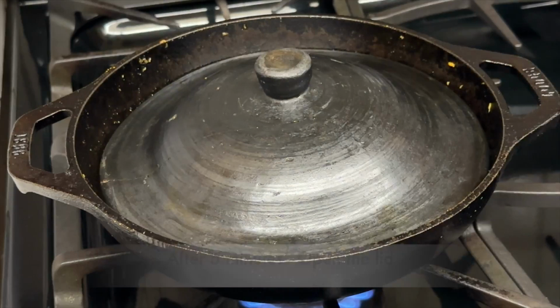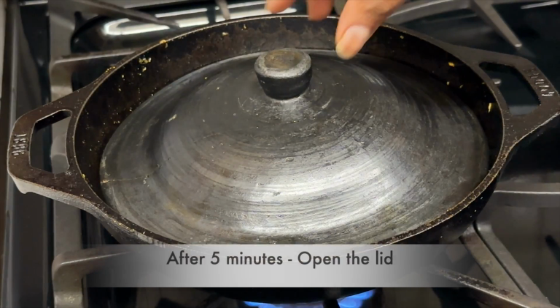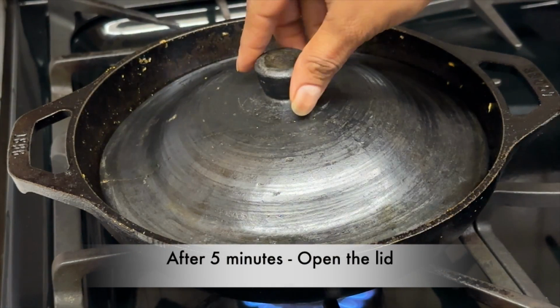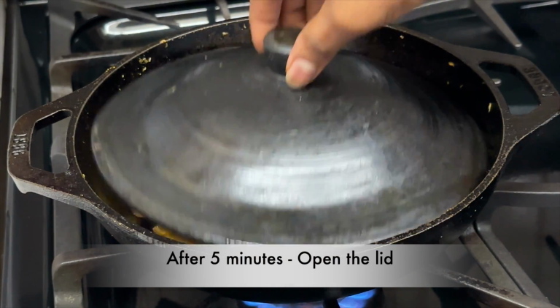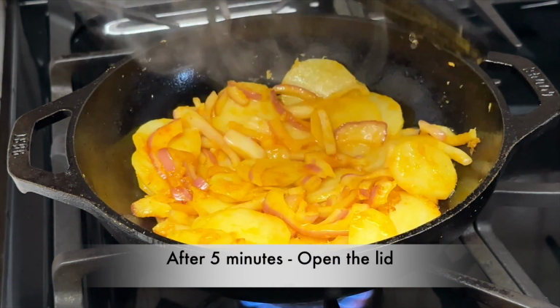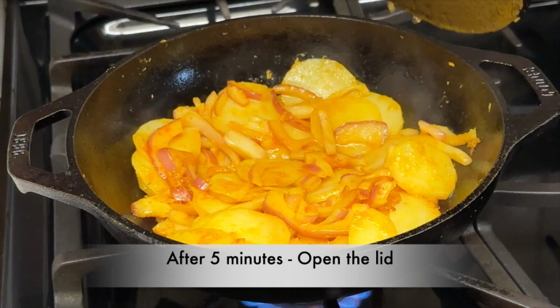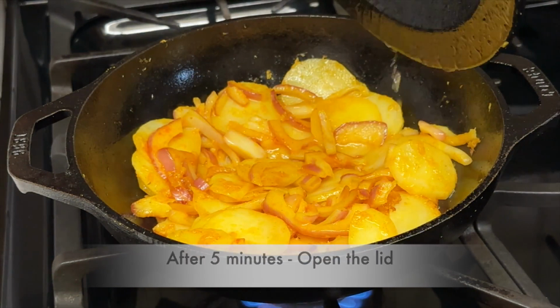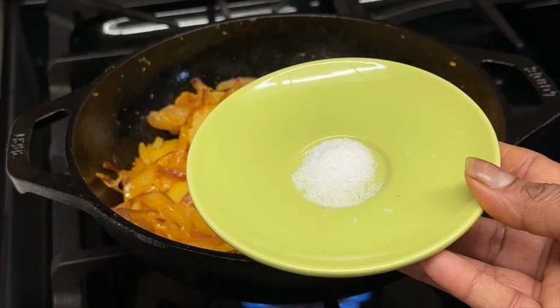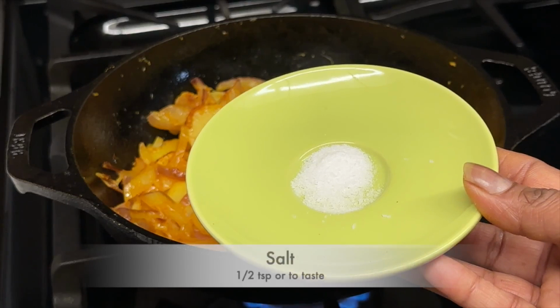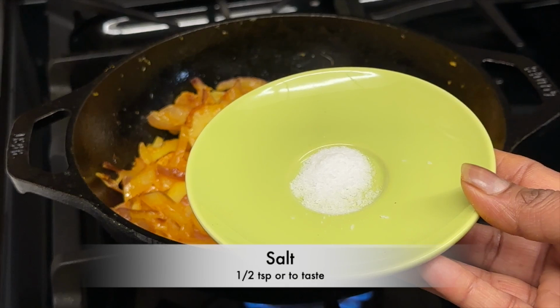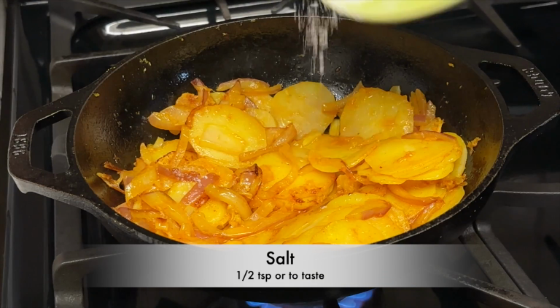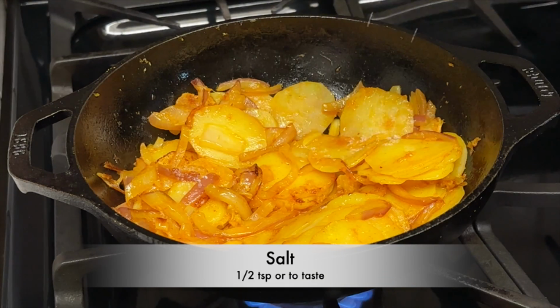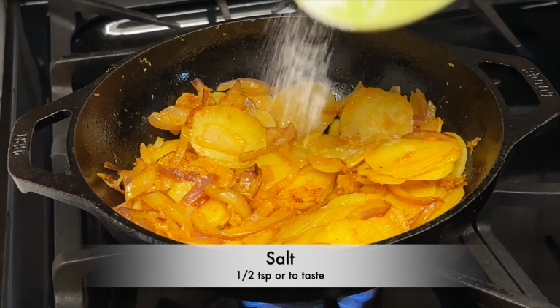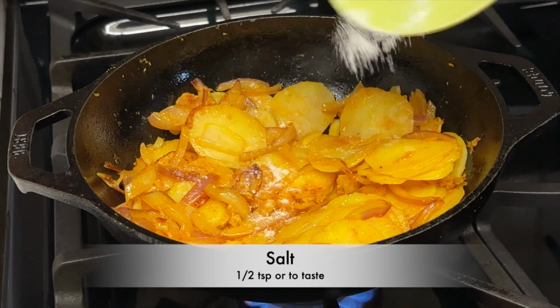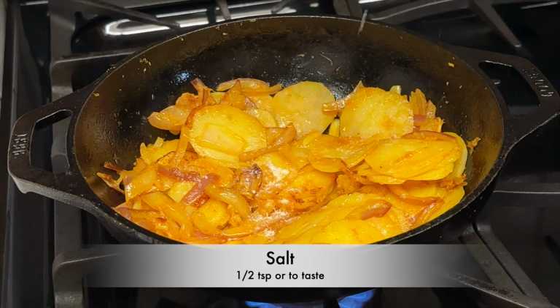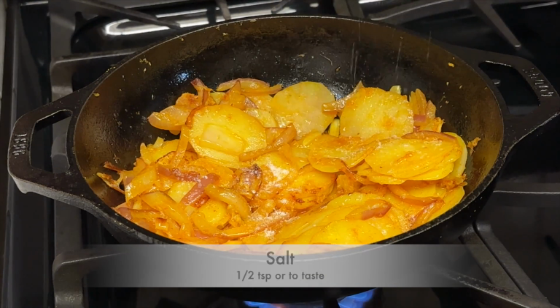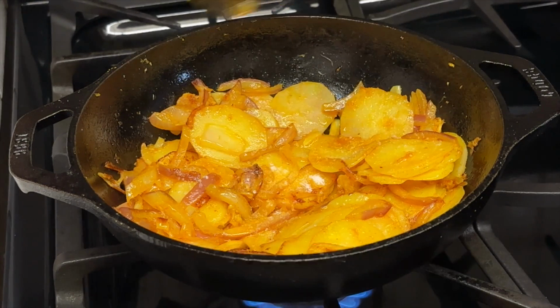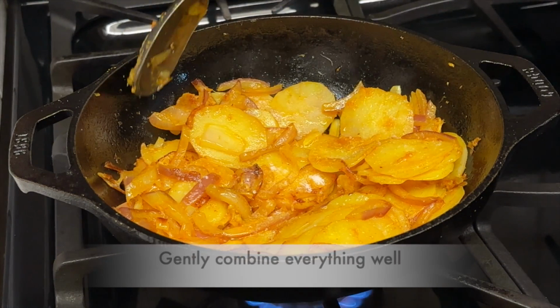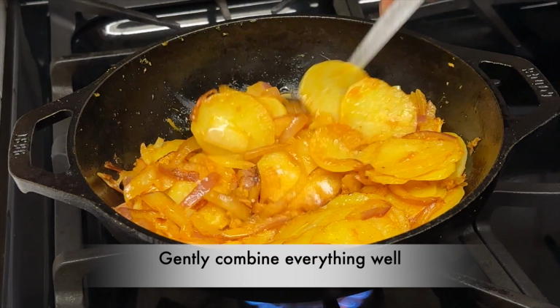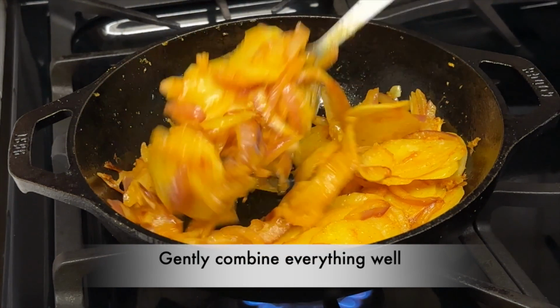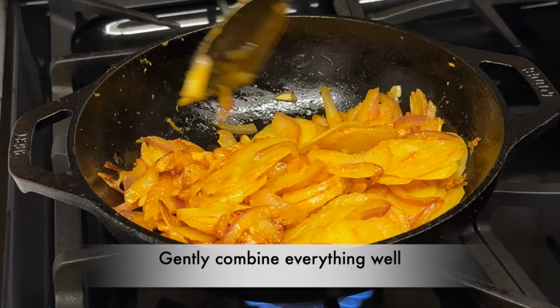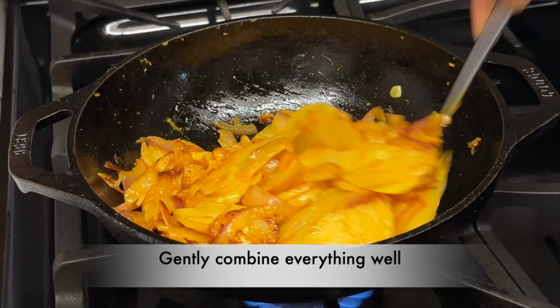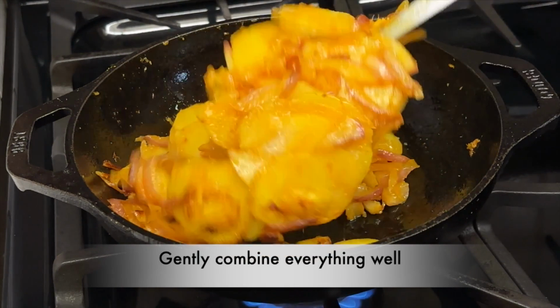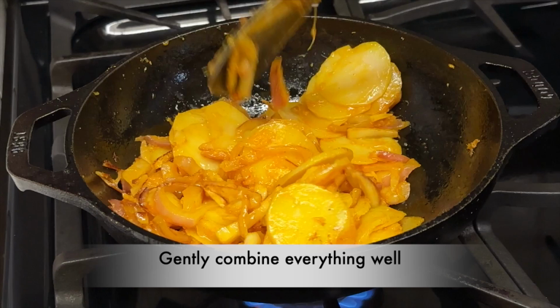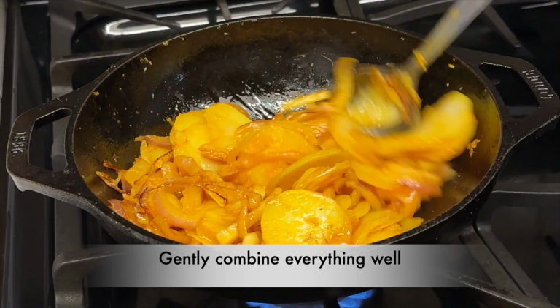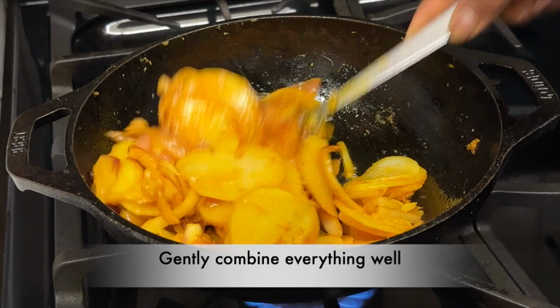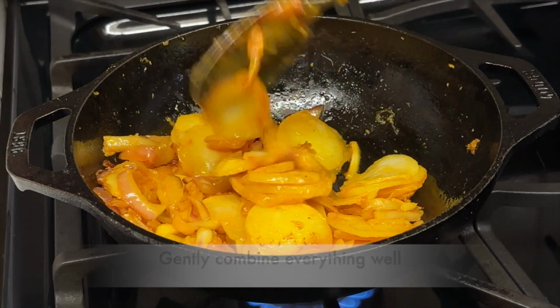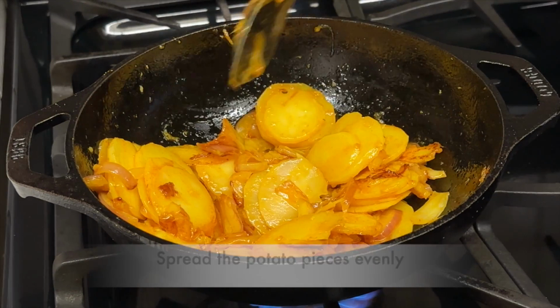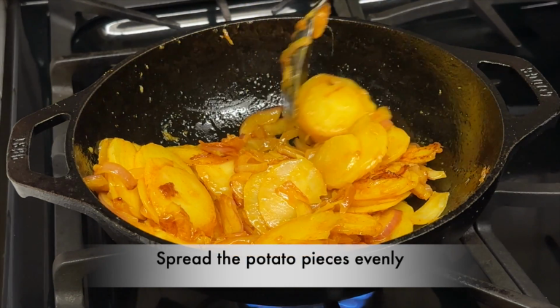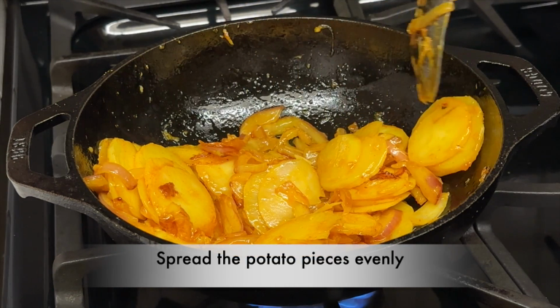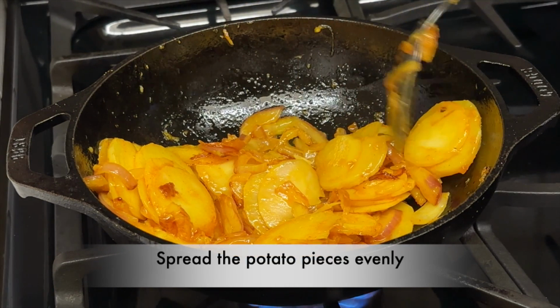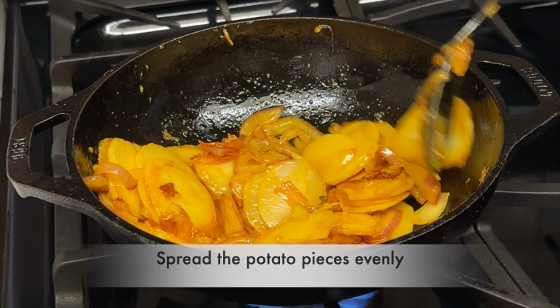After 5 minutes of cooking, open the lid and add salt — about half a teaspoon or to taste. Gently combine everything well and spread the potato pieces evenly.